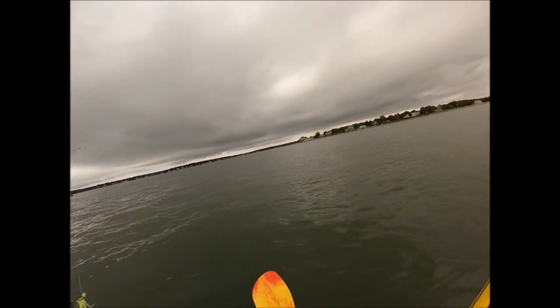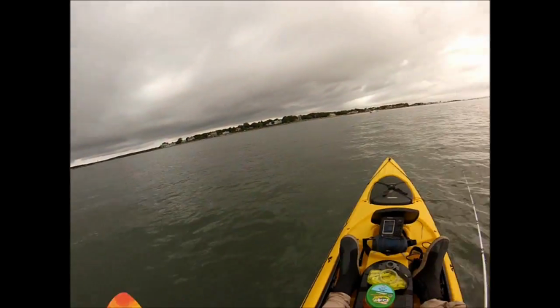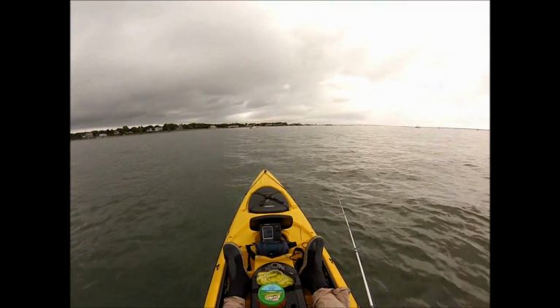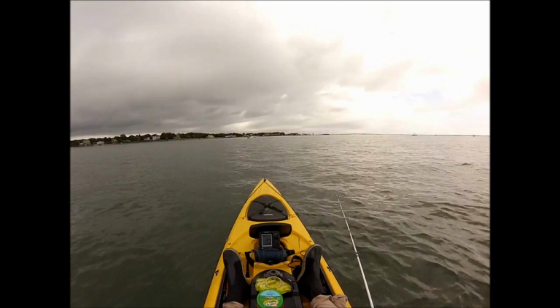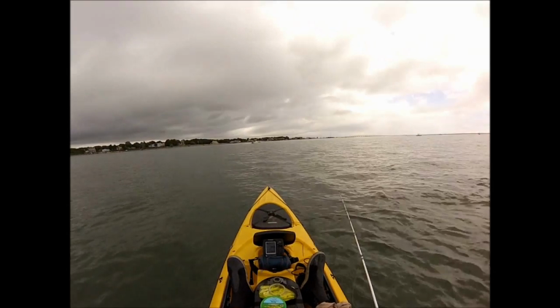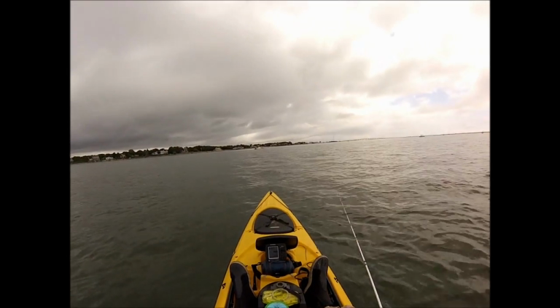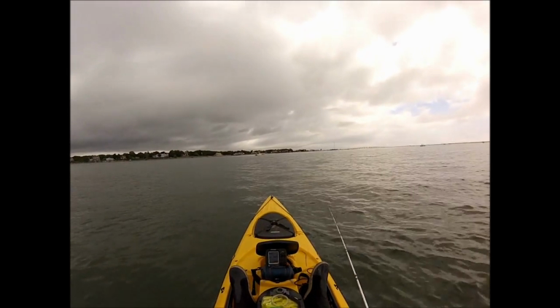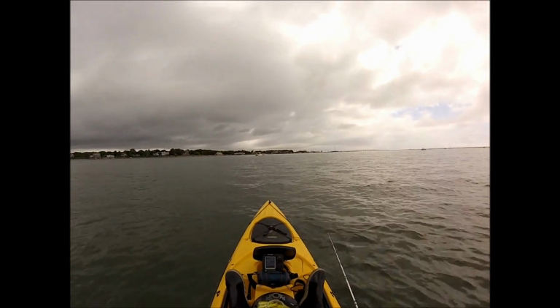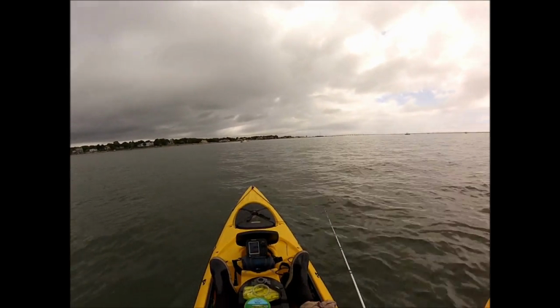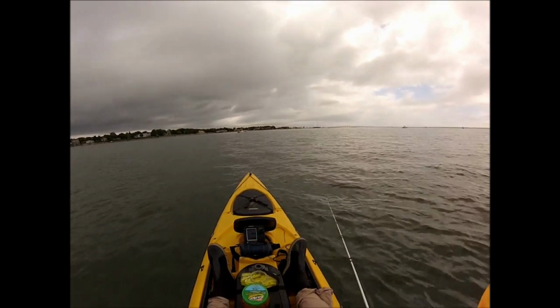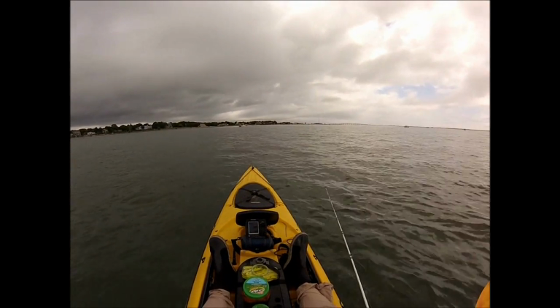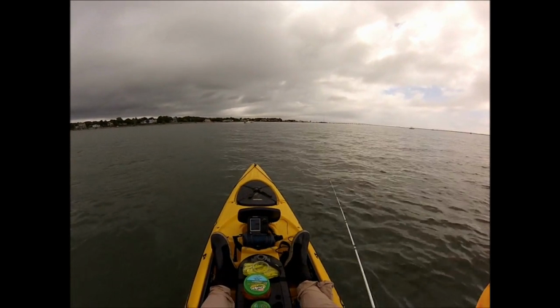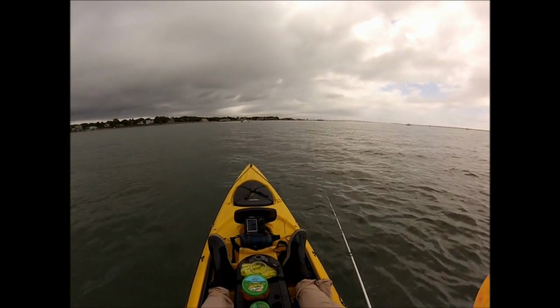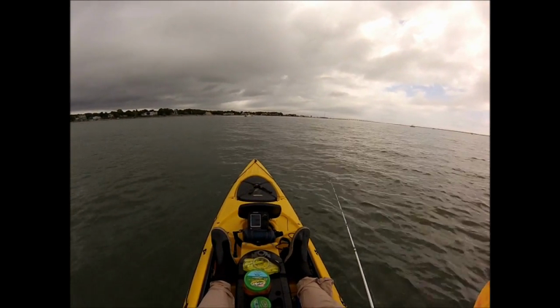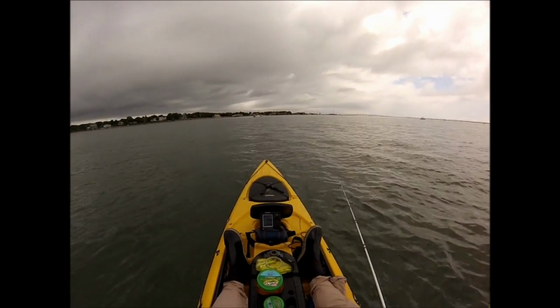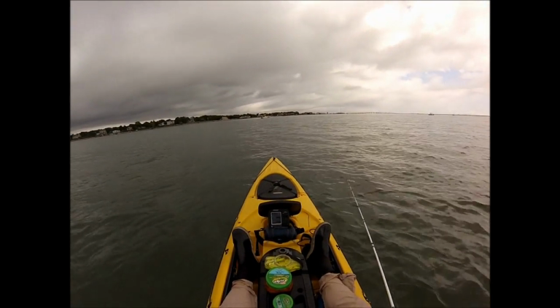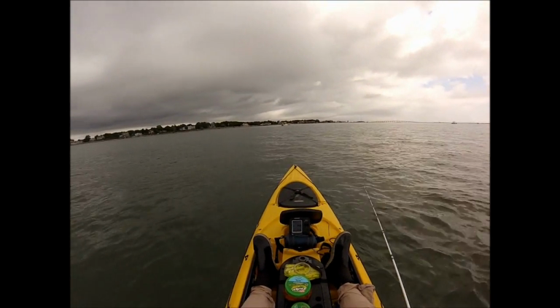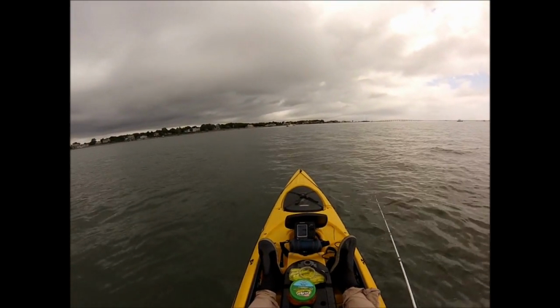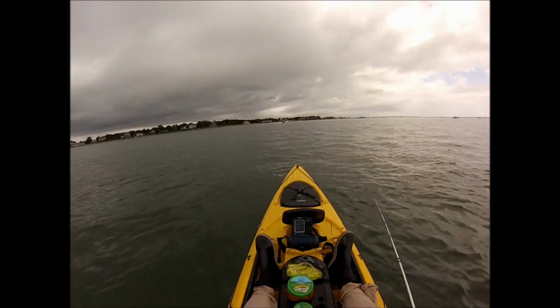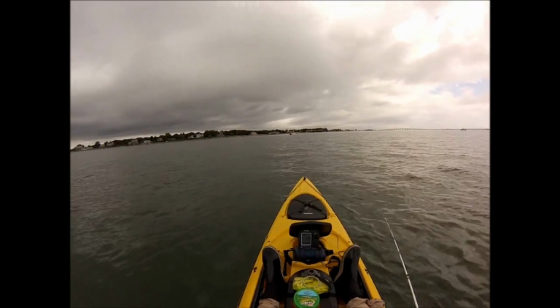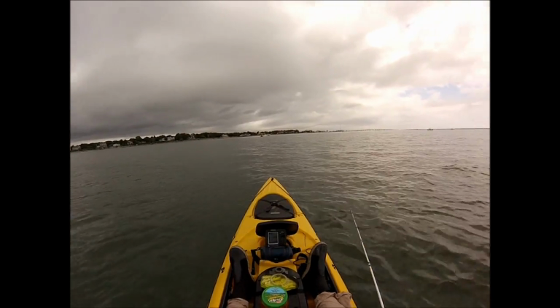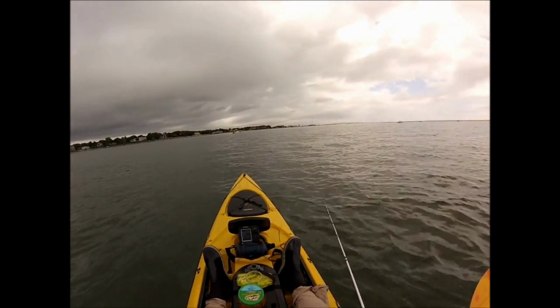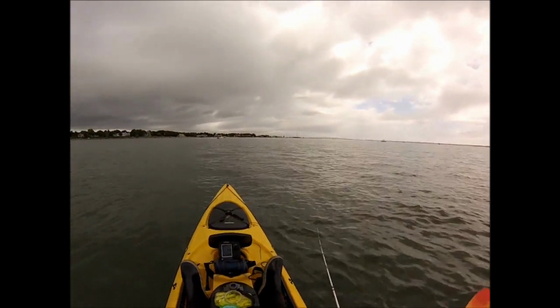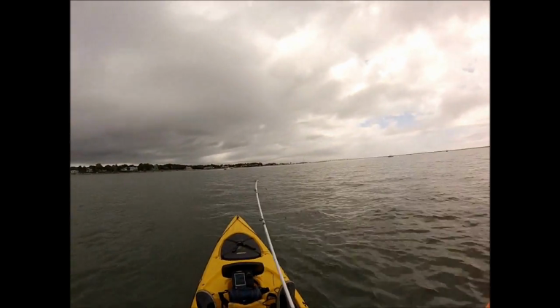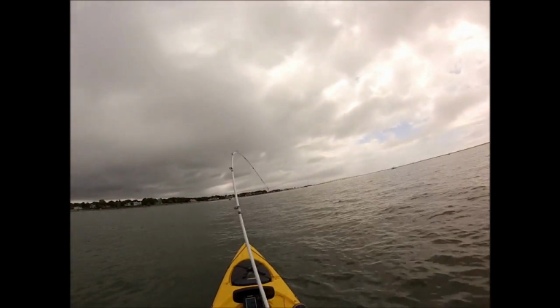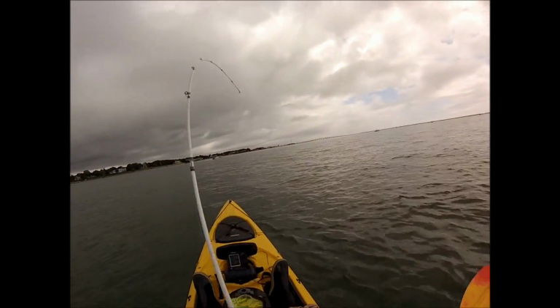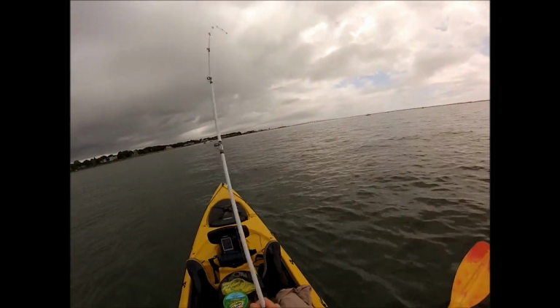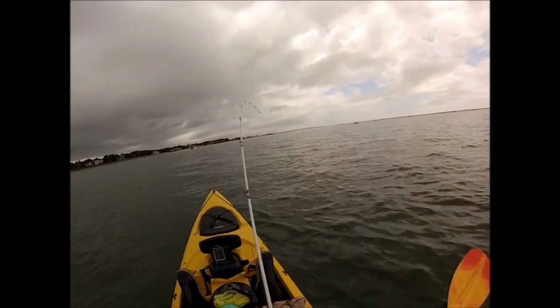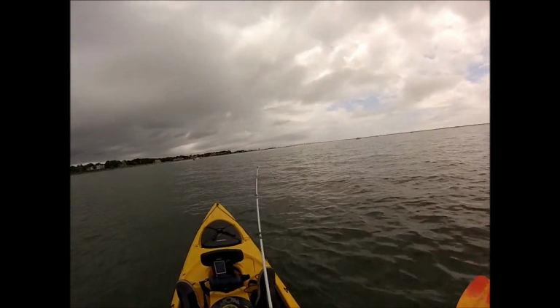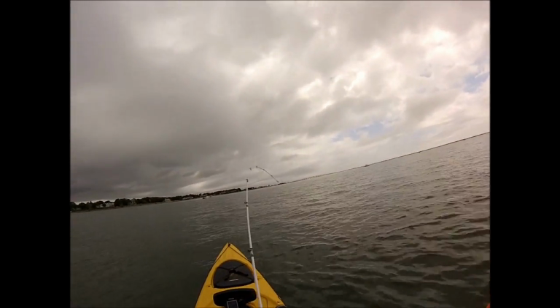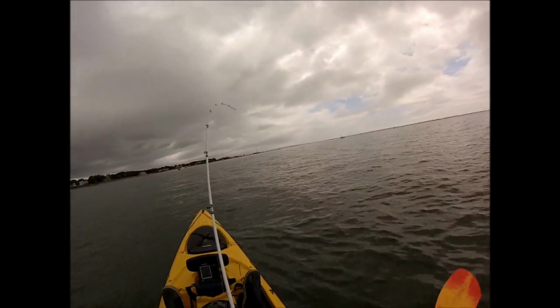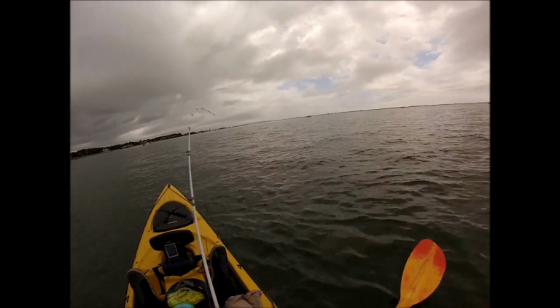The weather is not as scary as it looks. You can see a little blue sky there — just some low clouds, no thunderstorms on the radar or anything, actually no rain. It's not that bad.